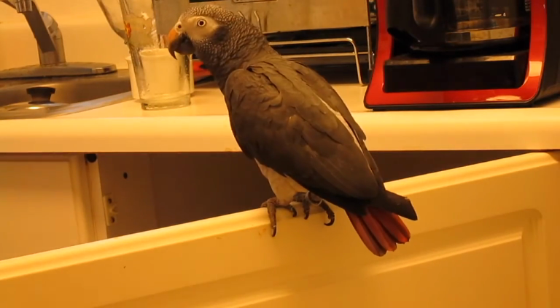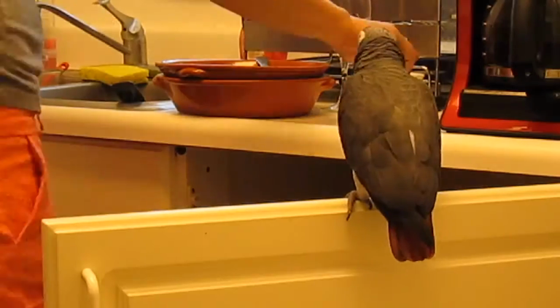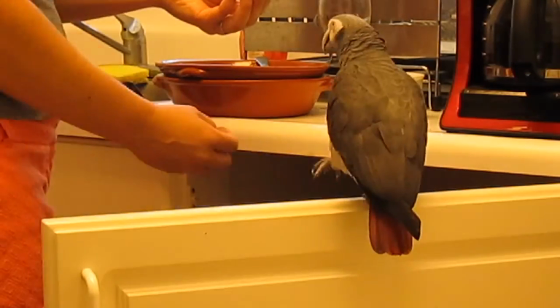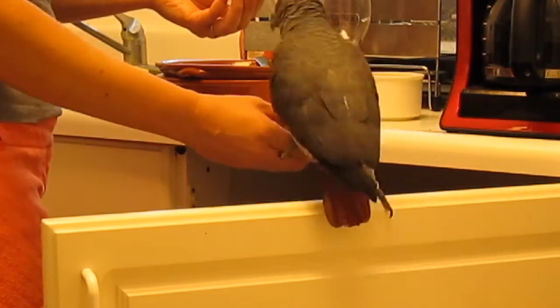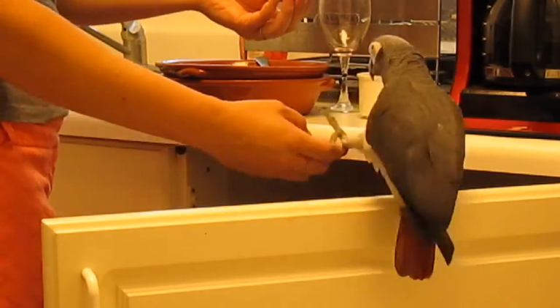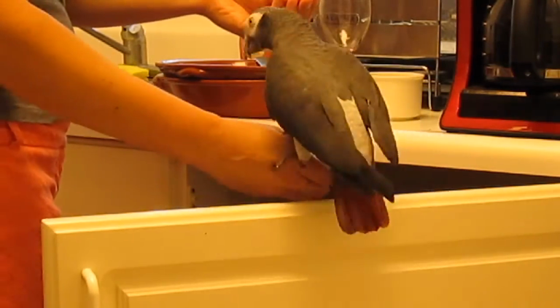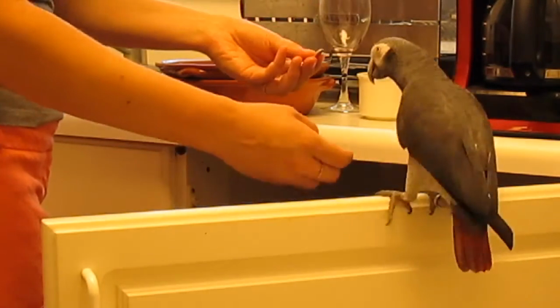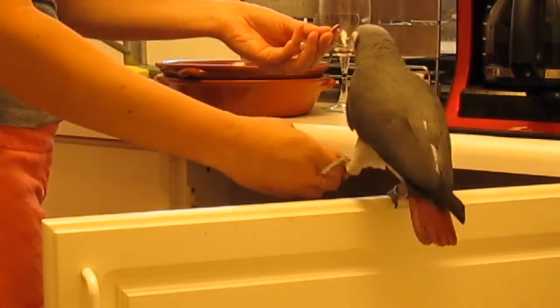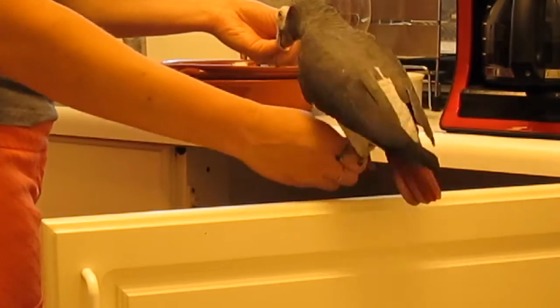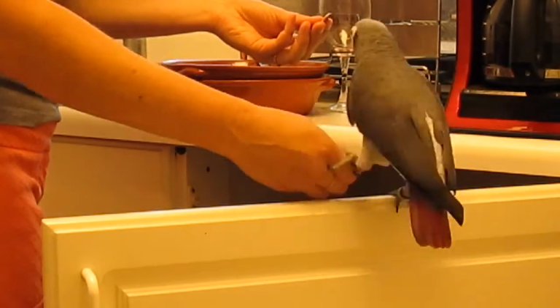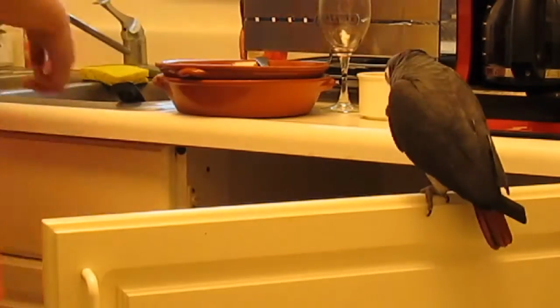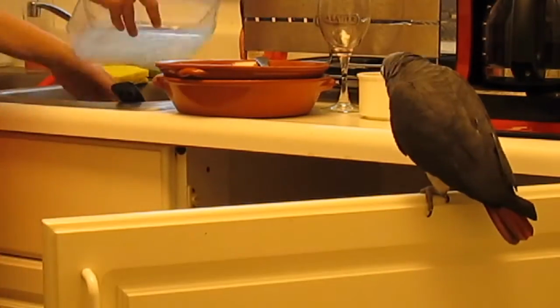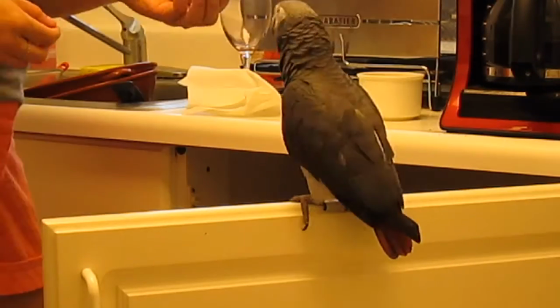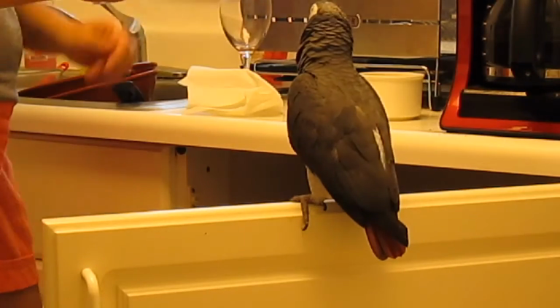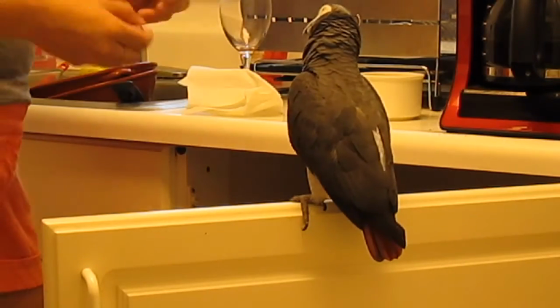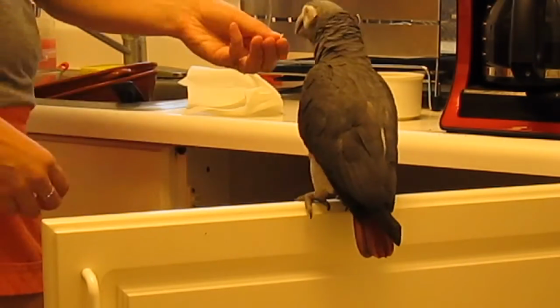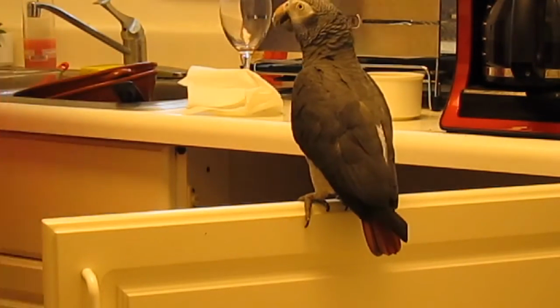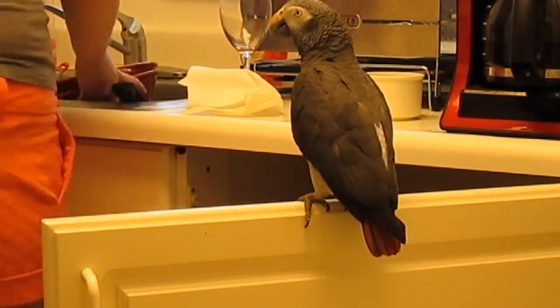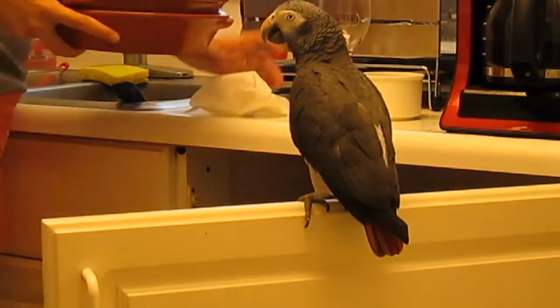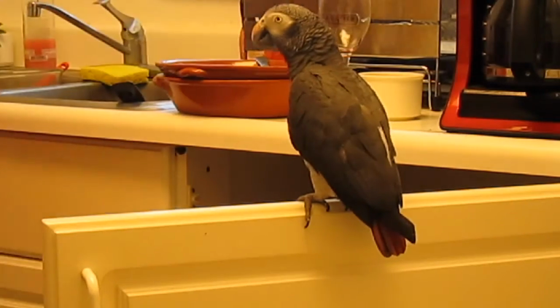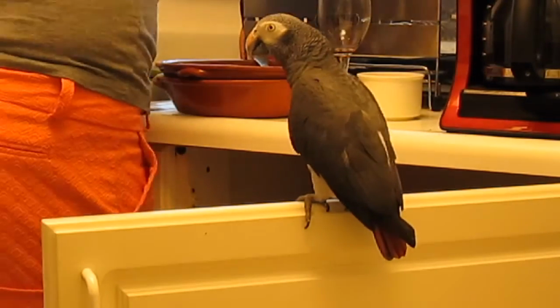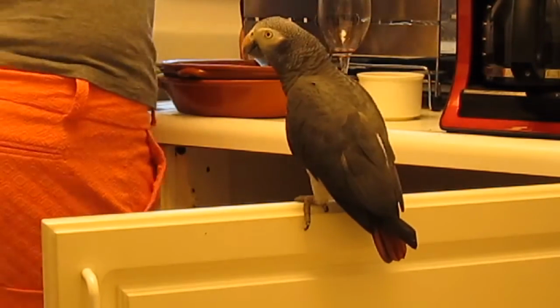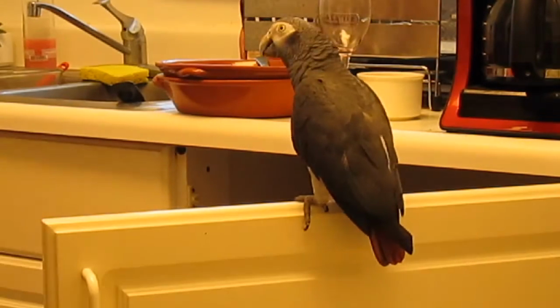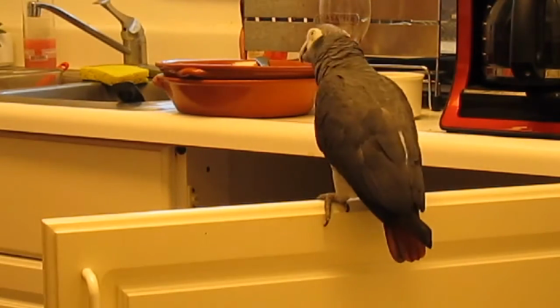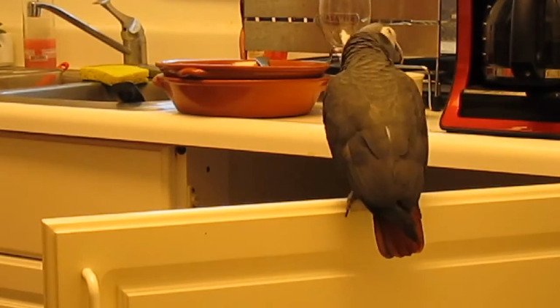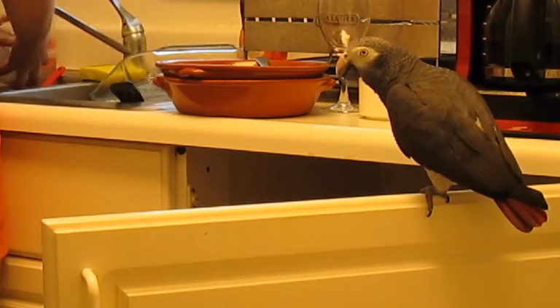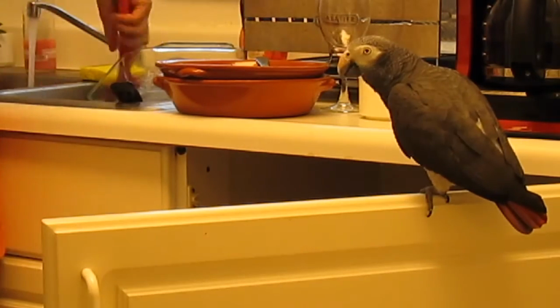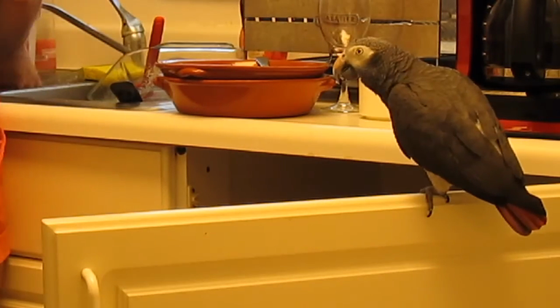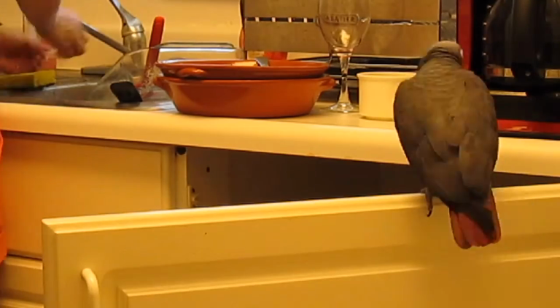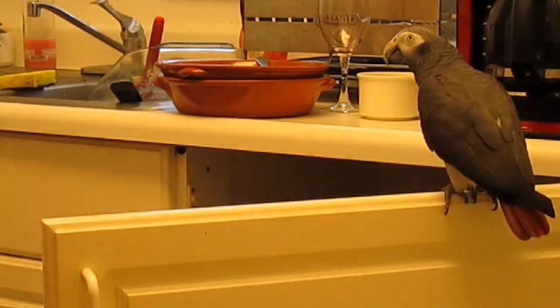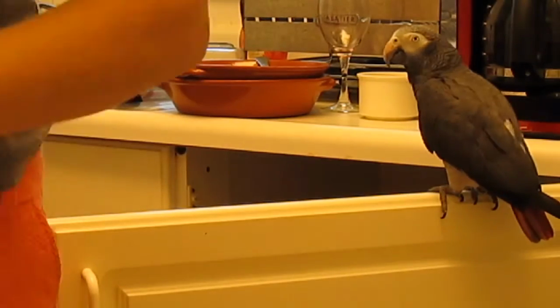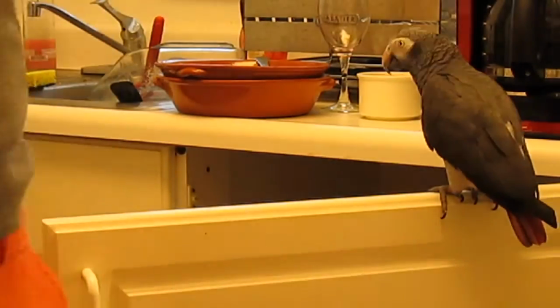I took a couple steps back and started working with her in very short bursts. Like, while I was doing housework, I would just do it a couple of times — Give Me Your Paw, give her a treat — and I did that all throughout the day for just short little bursts of training.